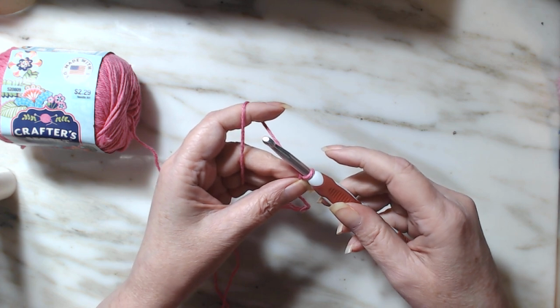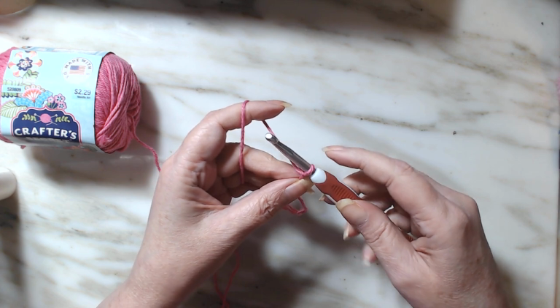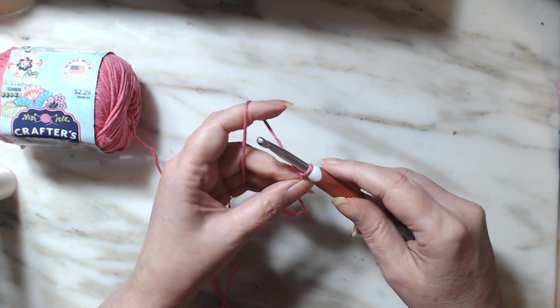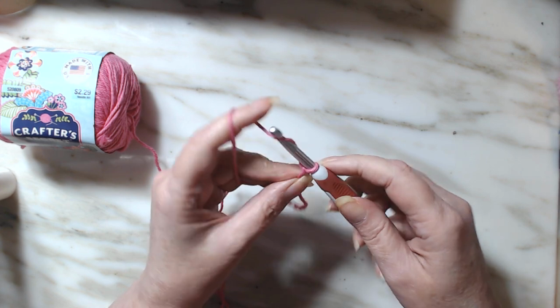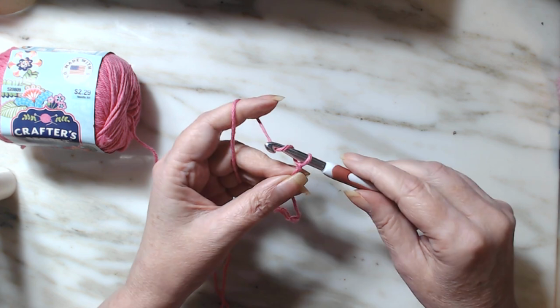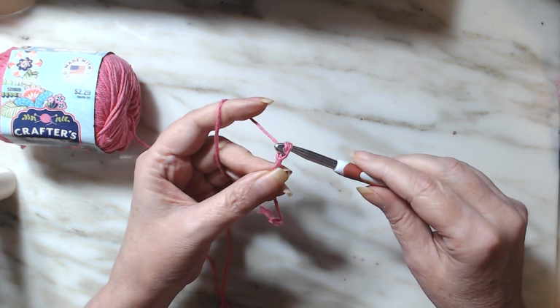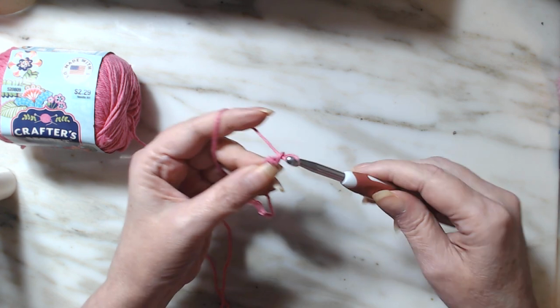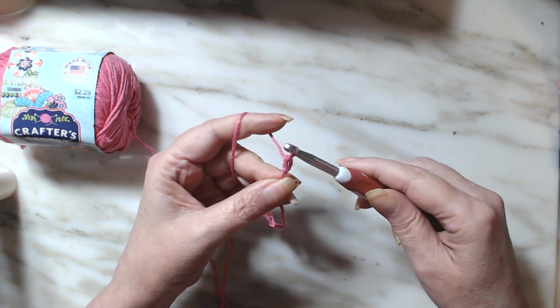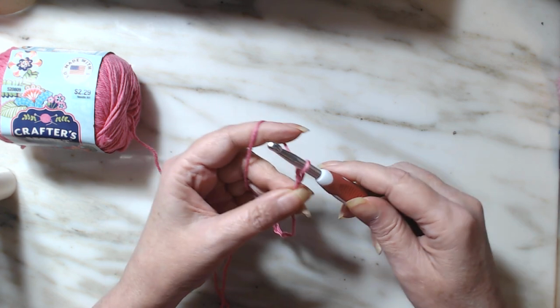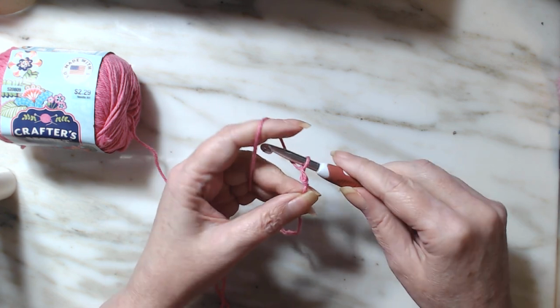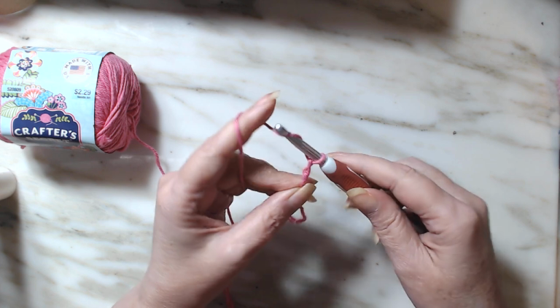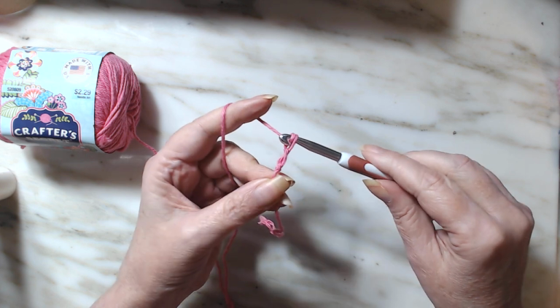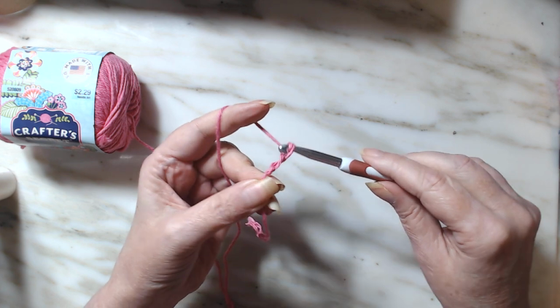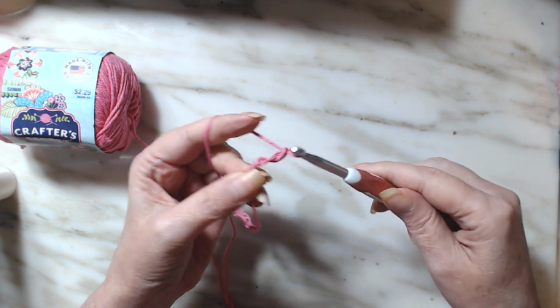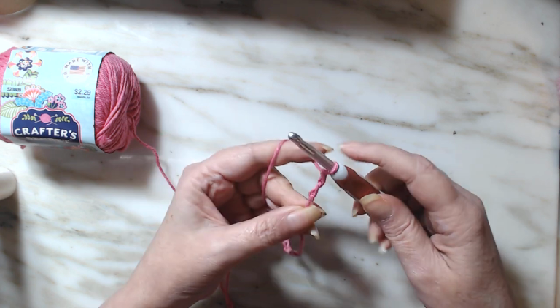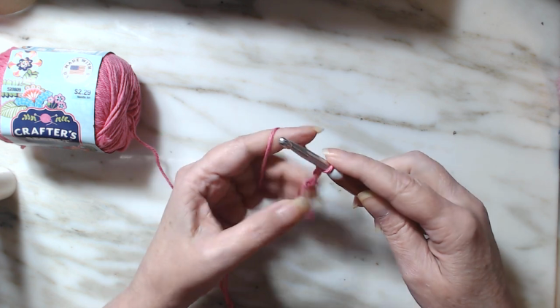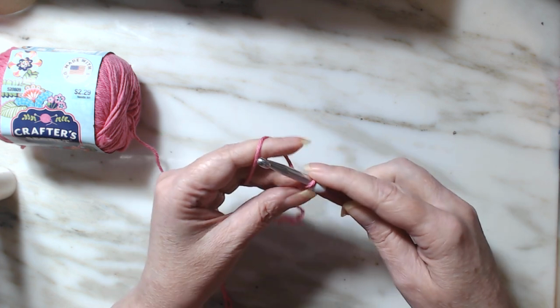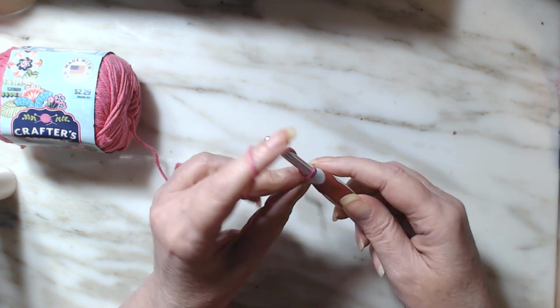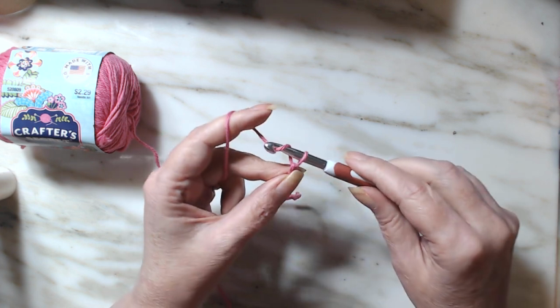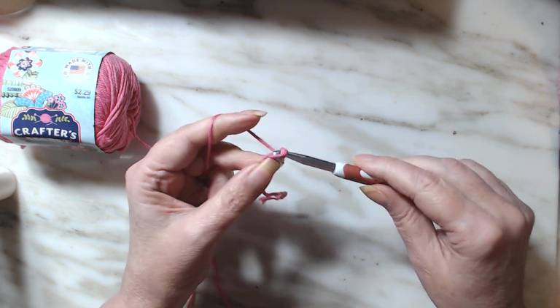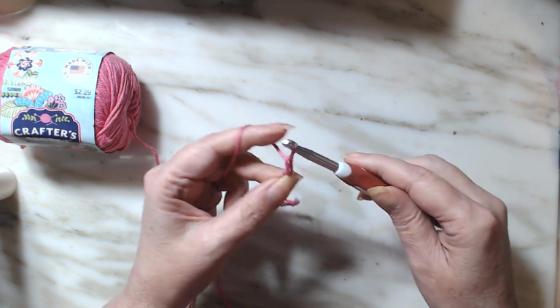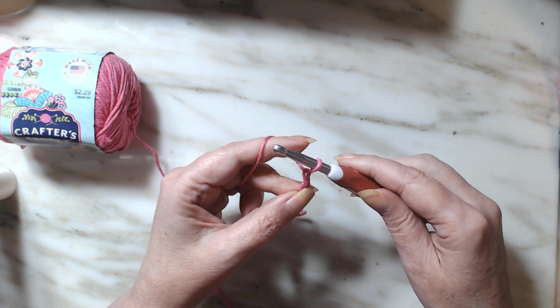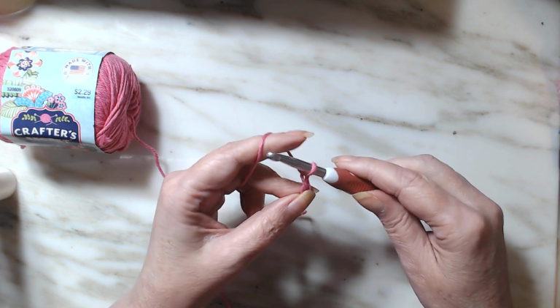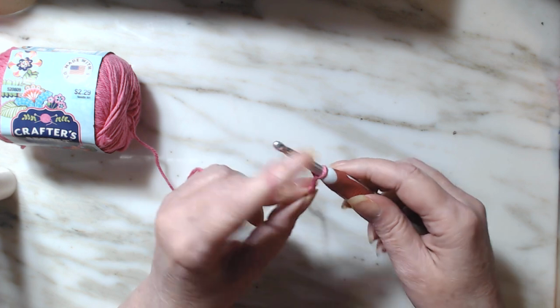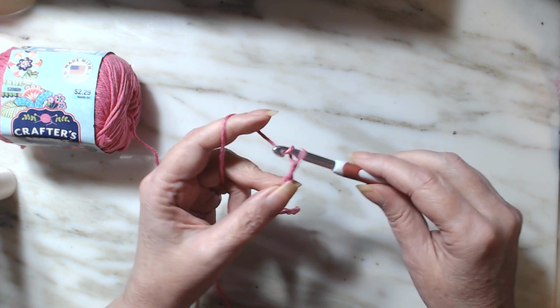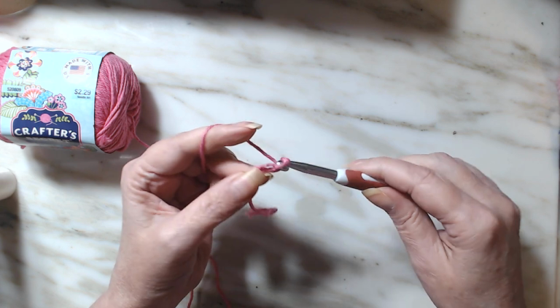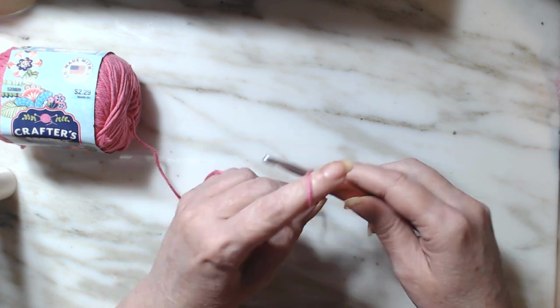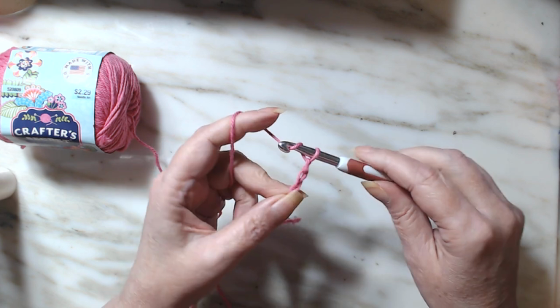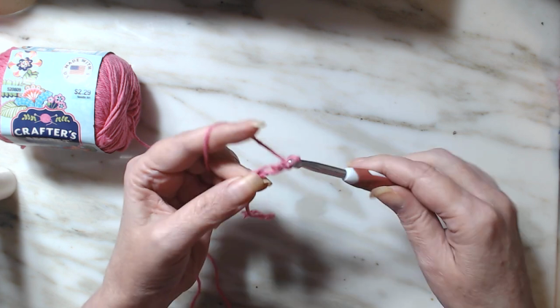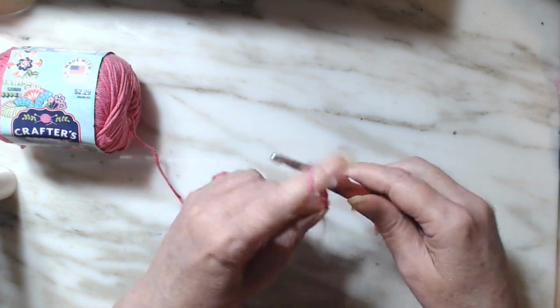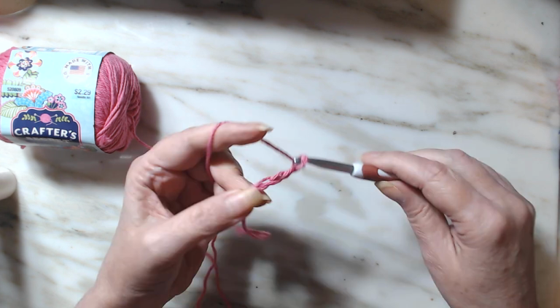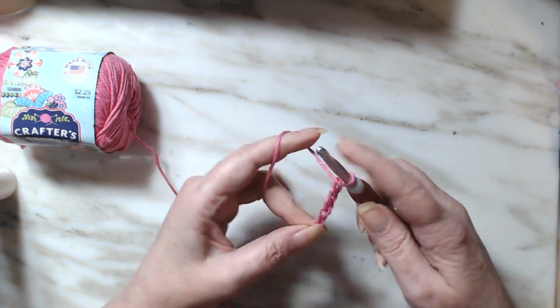A chain is: yarn over, pull through loop. Yarn over, pull through loop. And that's what we're going to do for a grand total of 25 stitches.